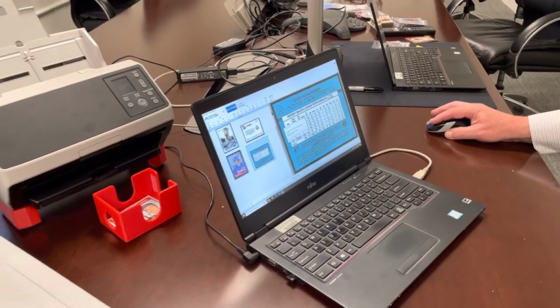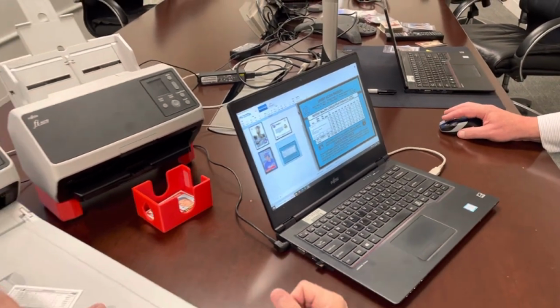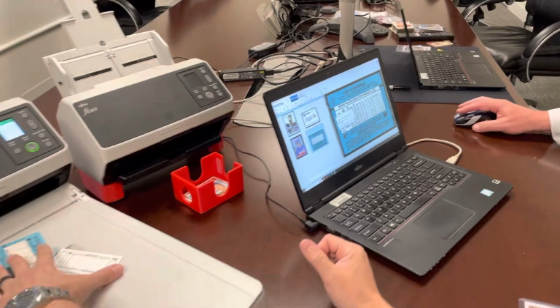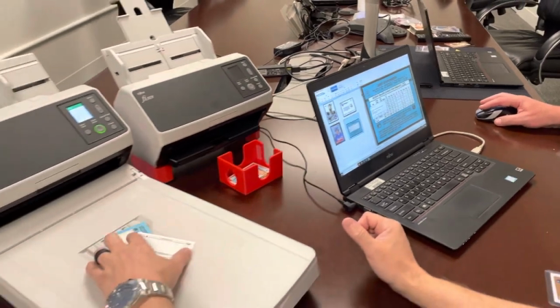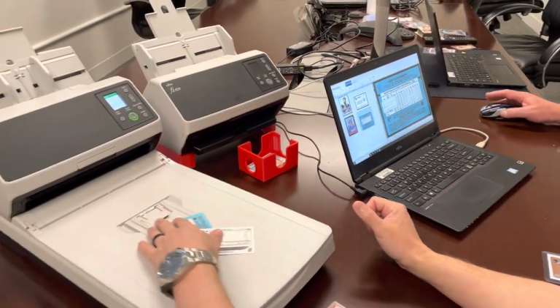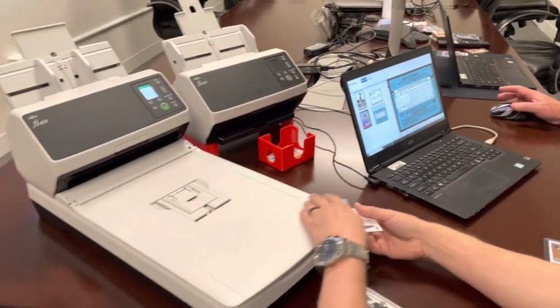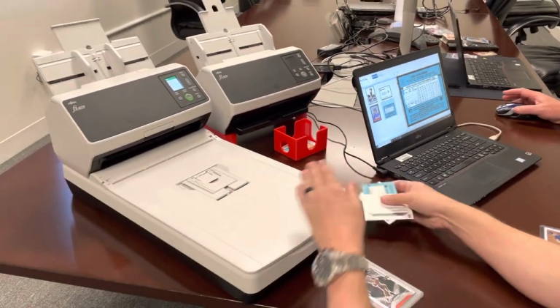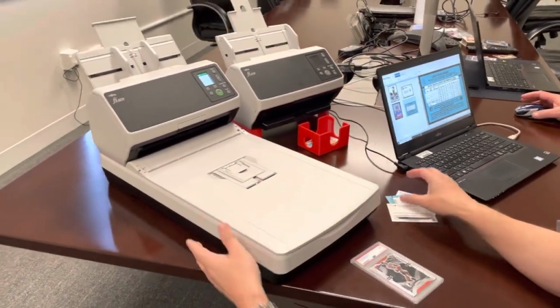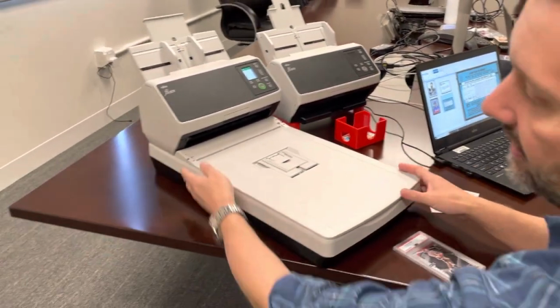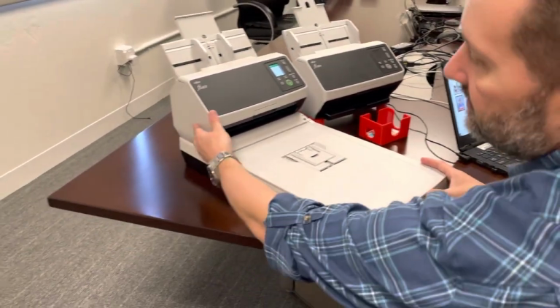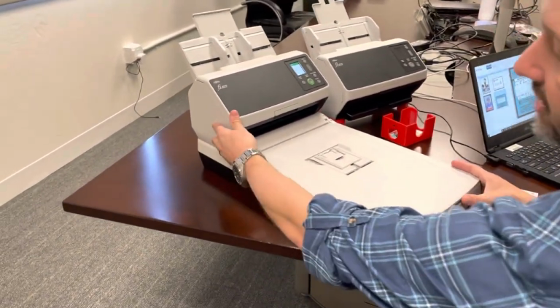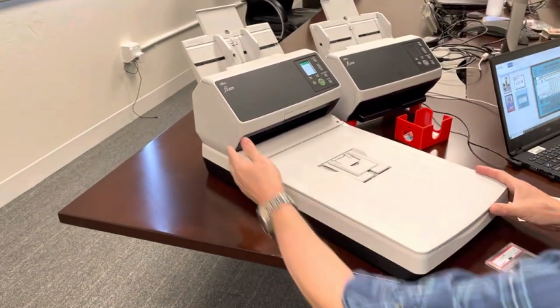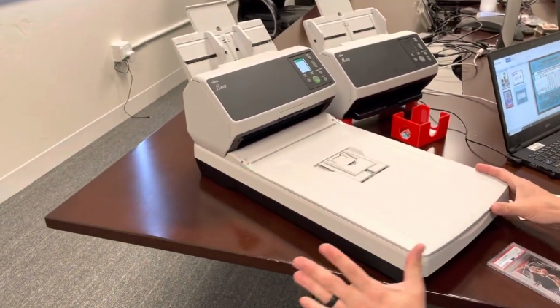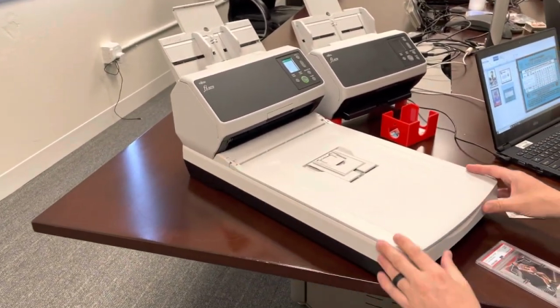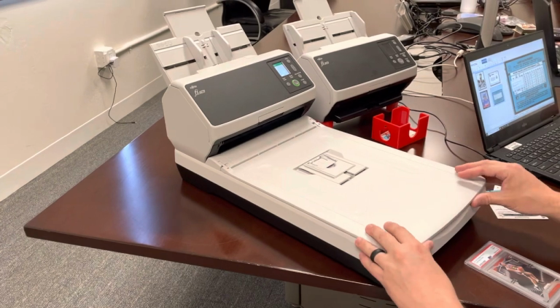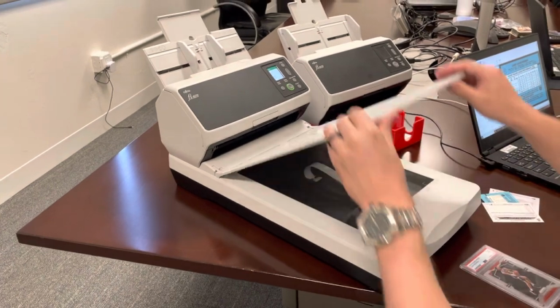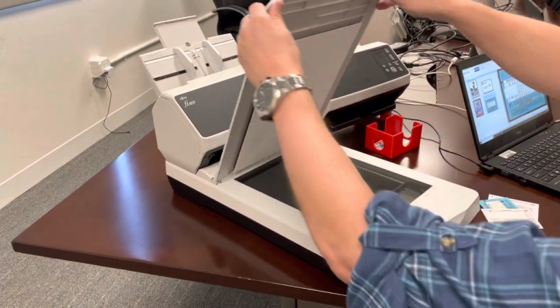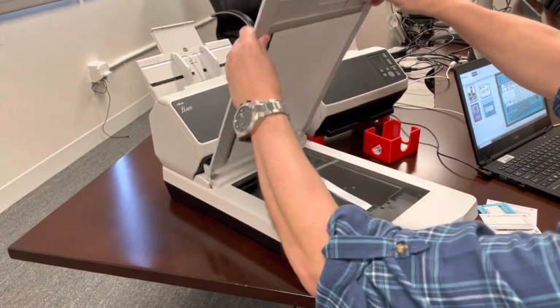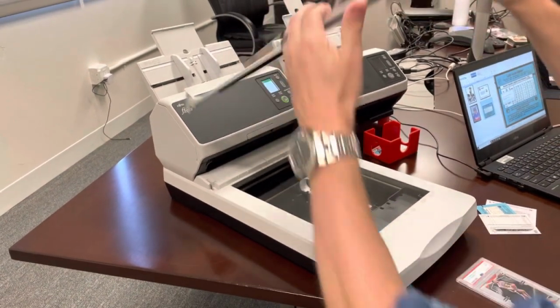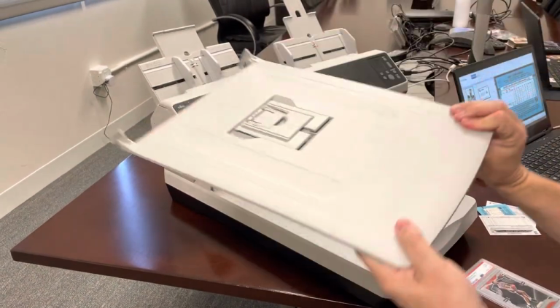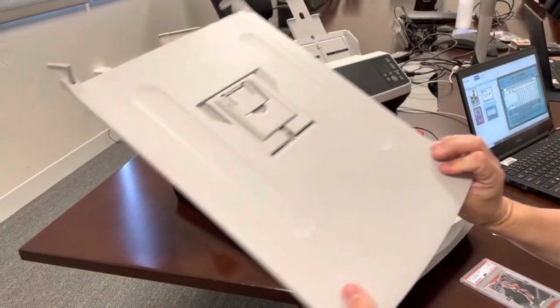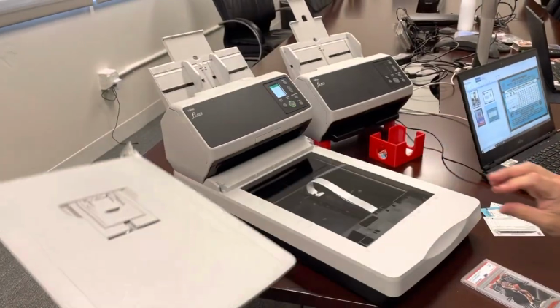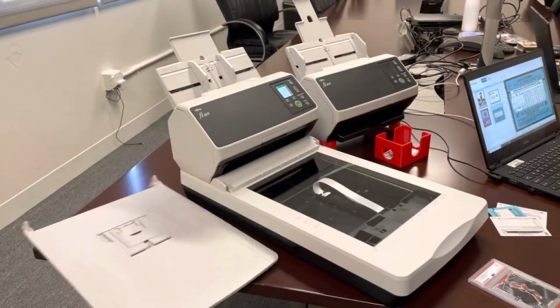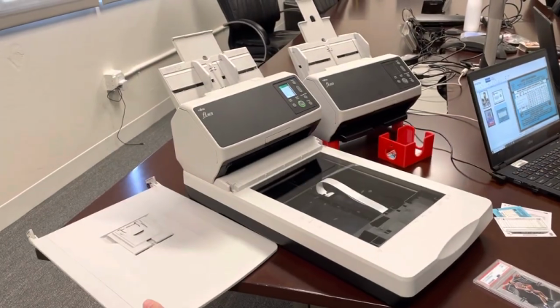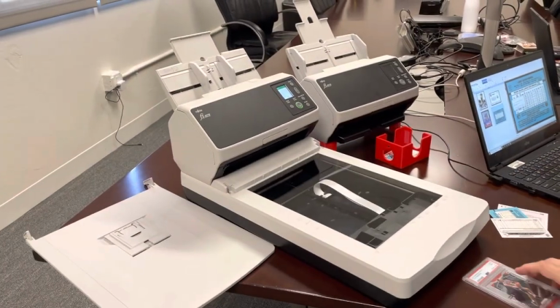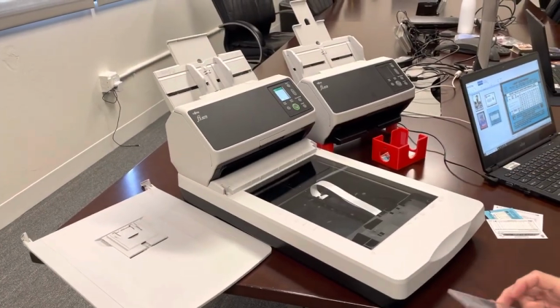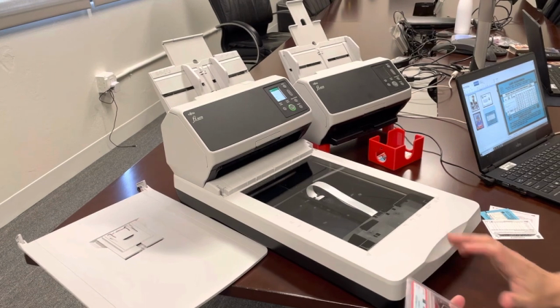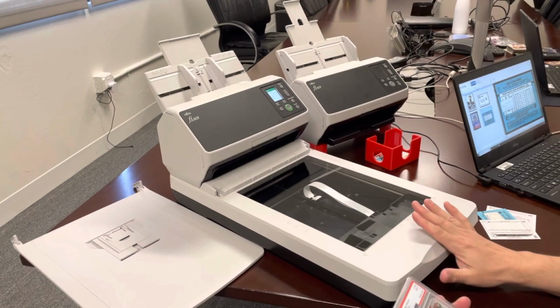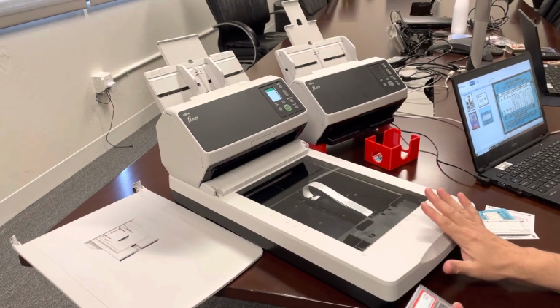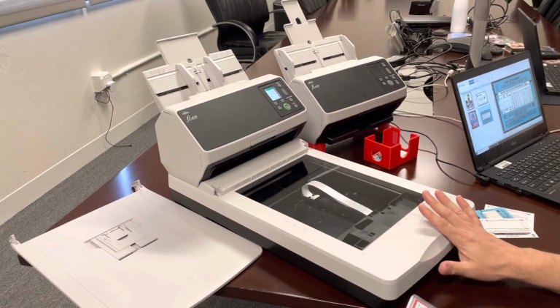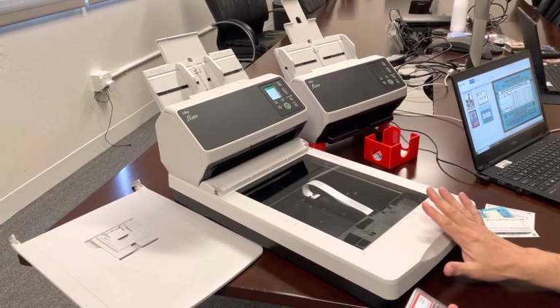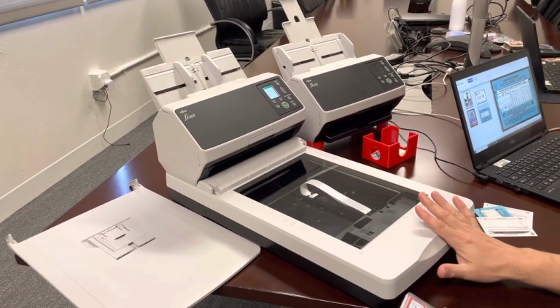The second part of this is that there's a flatbed attached to this scanner. You'll notice that this is not interchangeable — it's connected together. The top can be removed and you can scan and get one image per scan.